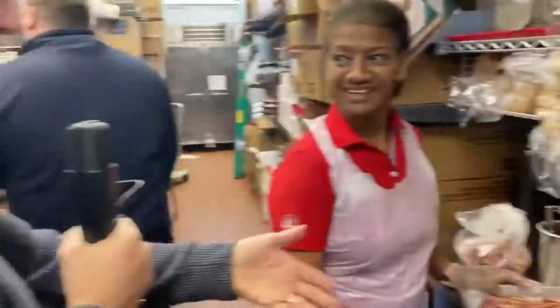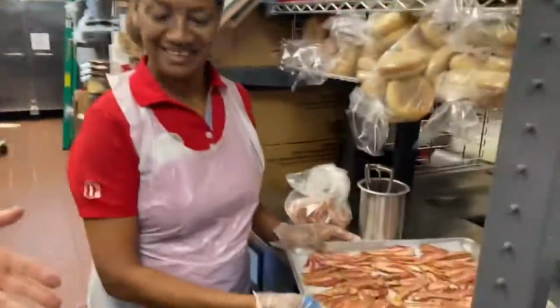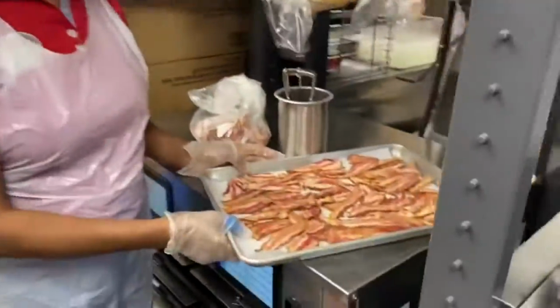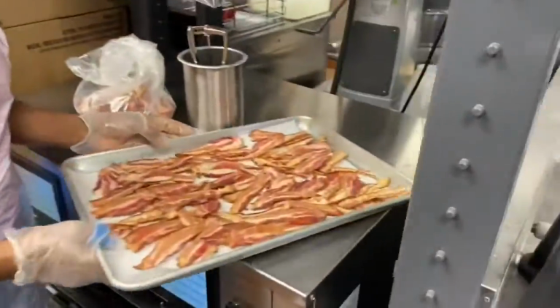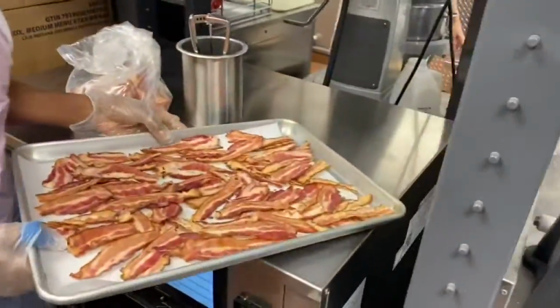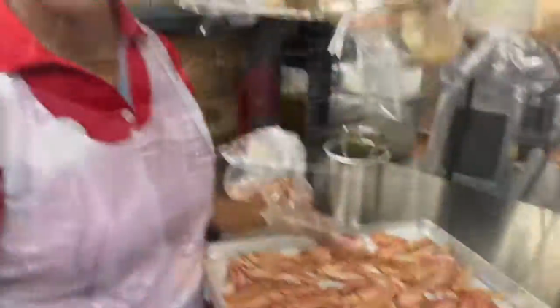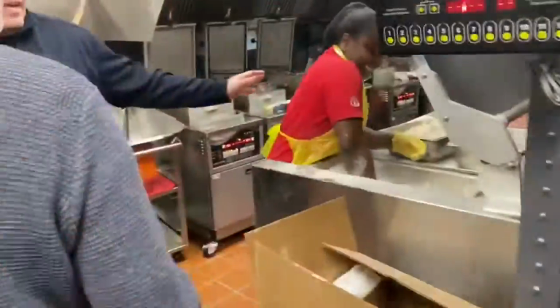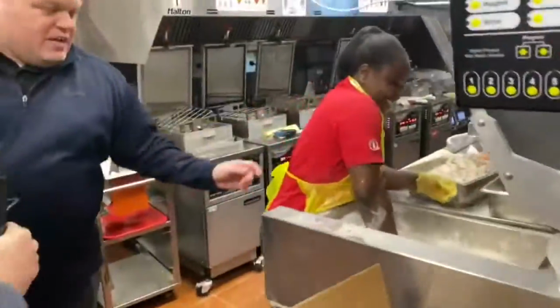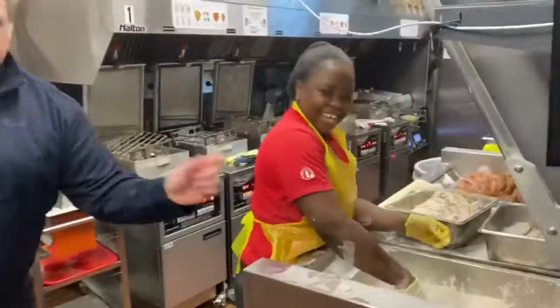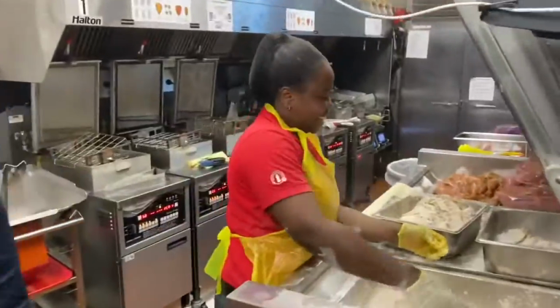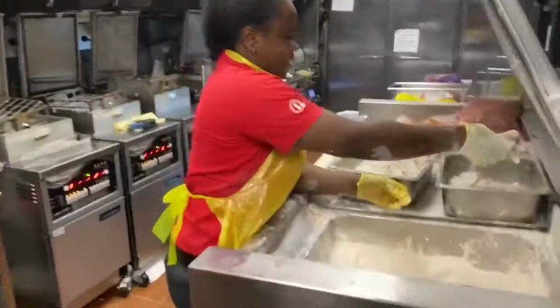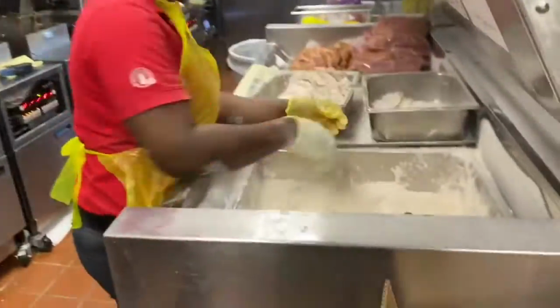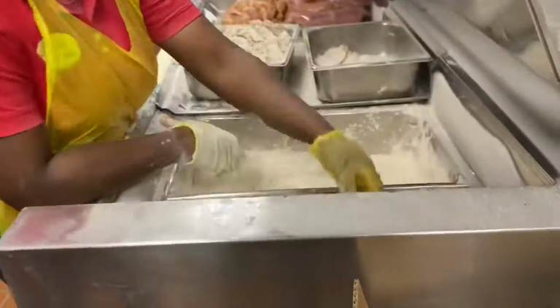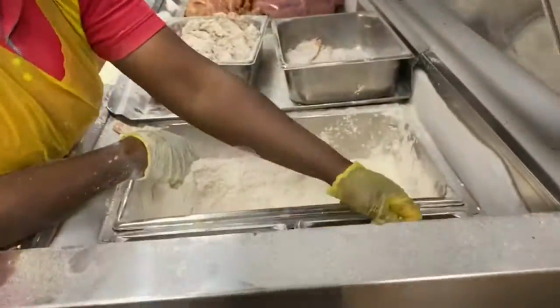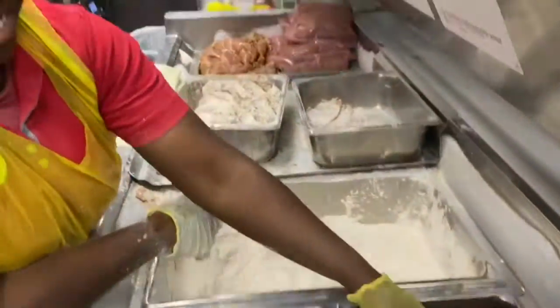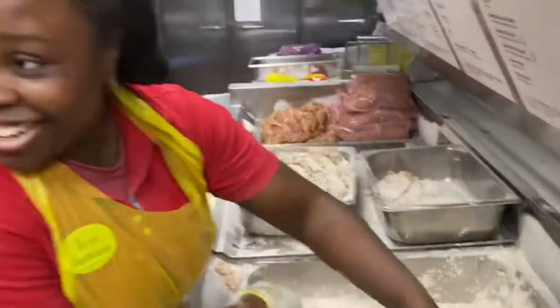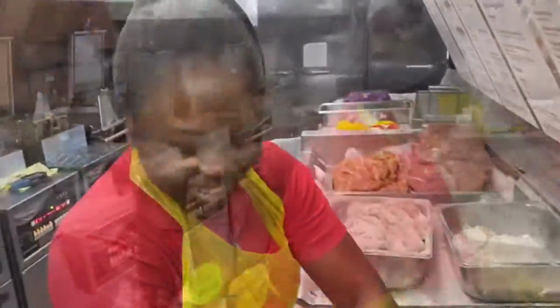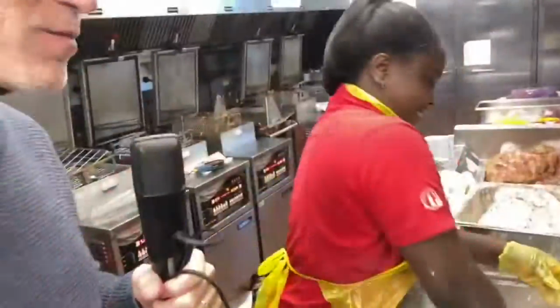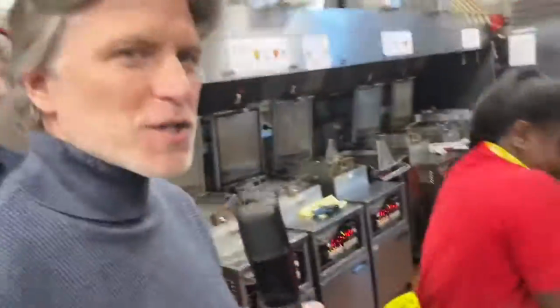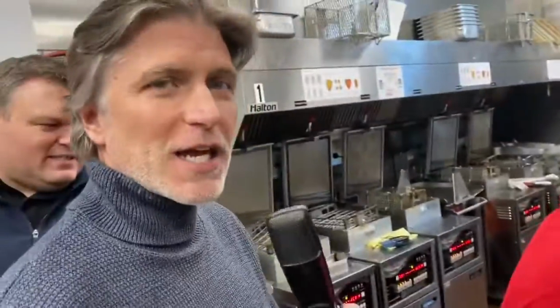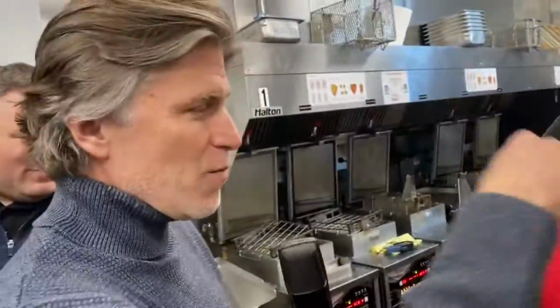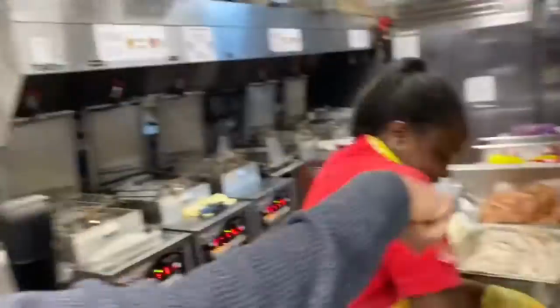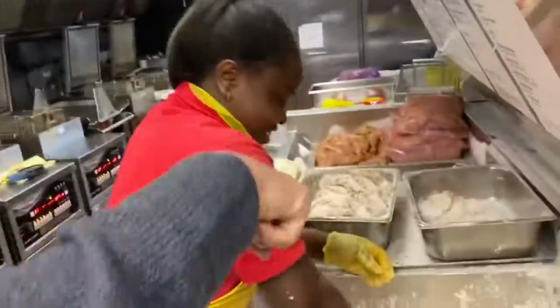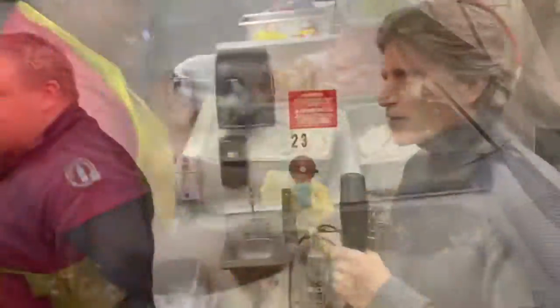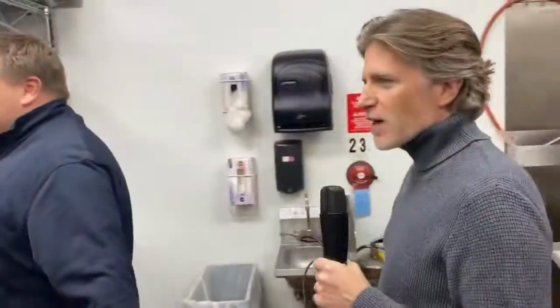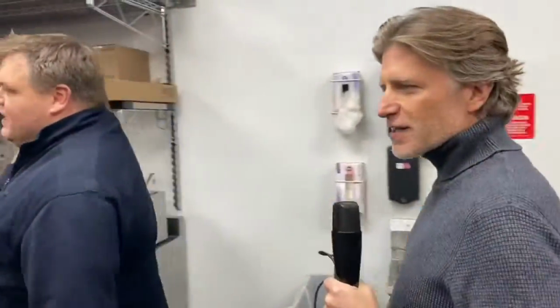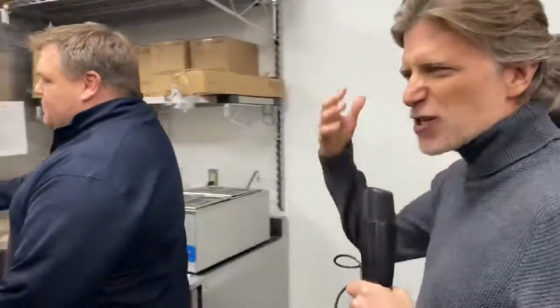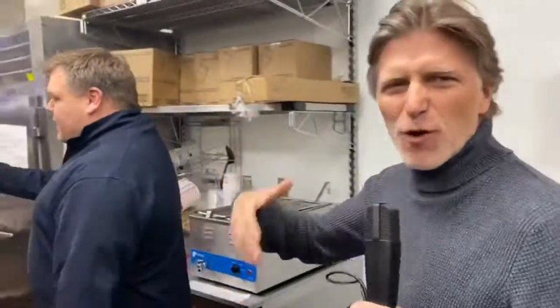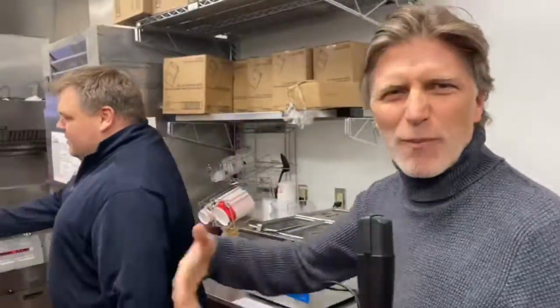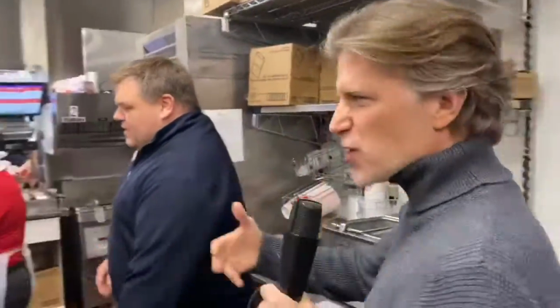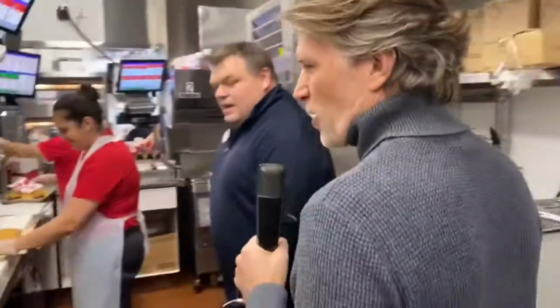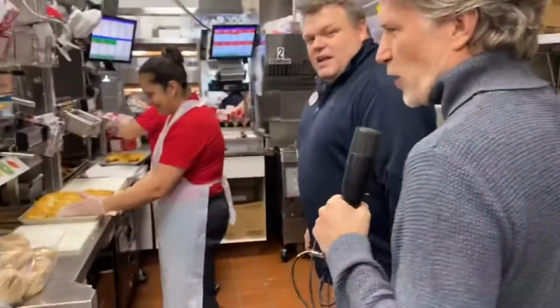The bacon station. Very nice. Hey, Dean. He's hand-breading every piece of chicken. Whoa, look at that. Eat more chicken. Eat more of this chicken. Look at this — it's like this fluid operation here at Chick-fil-A.